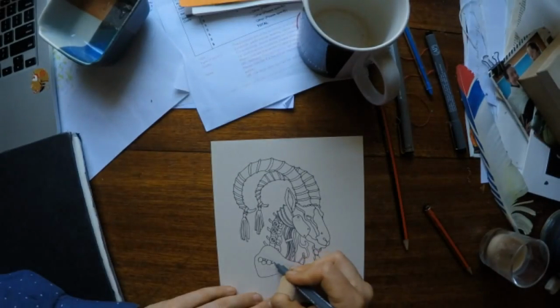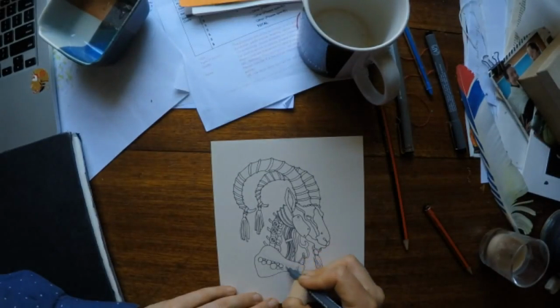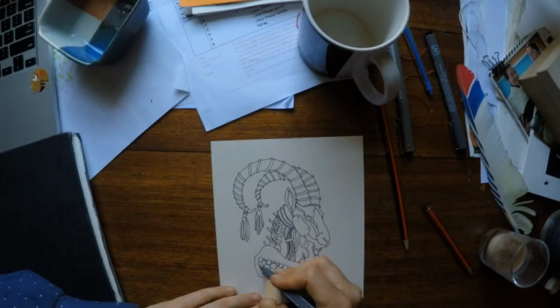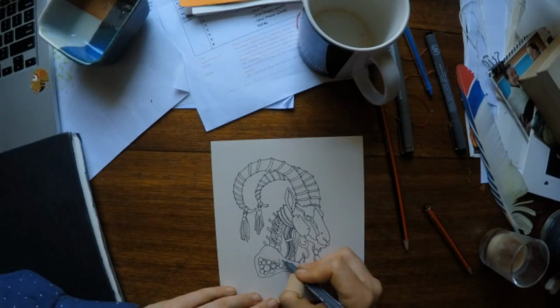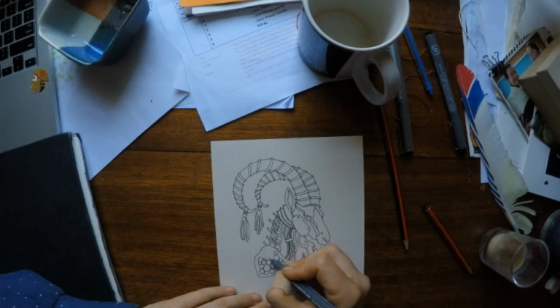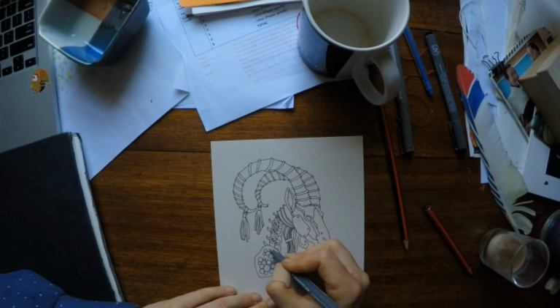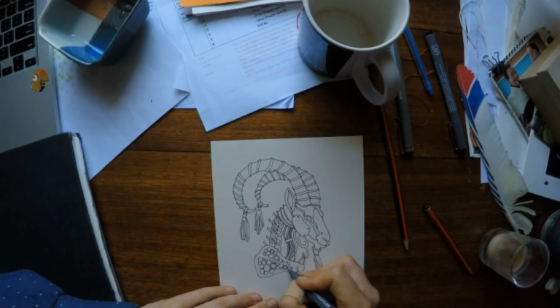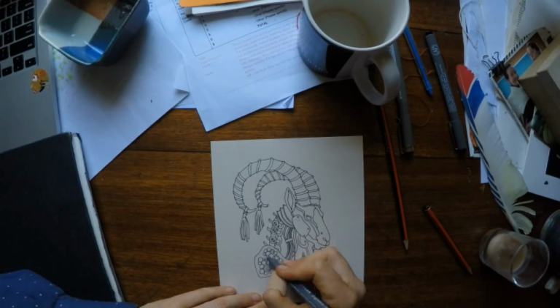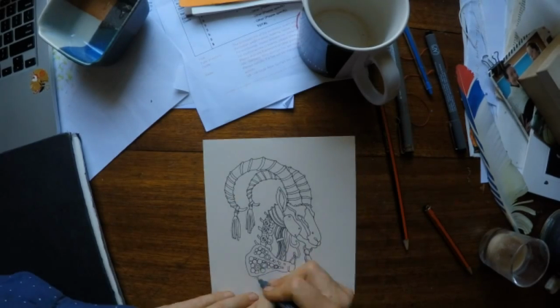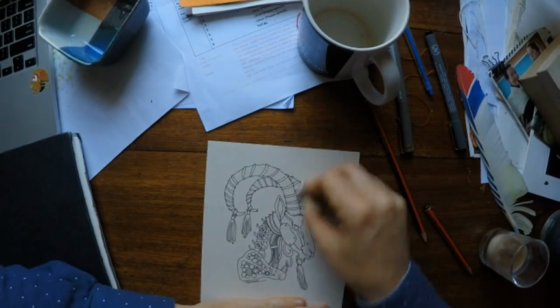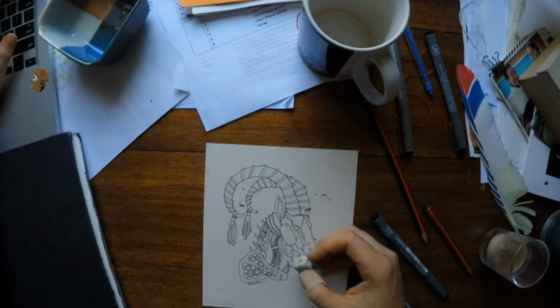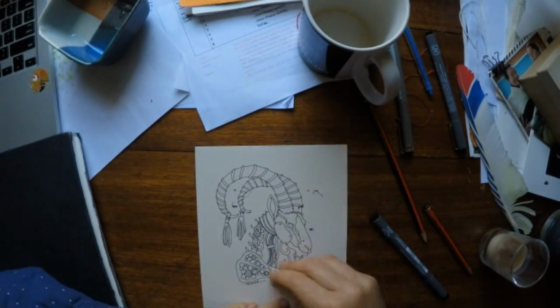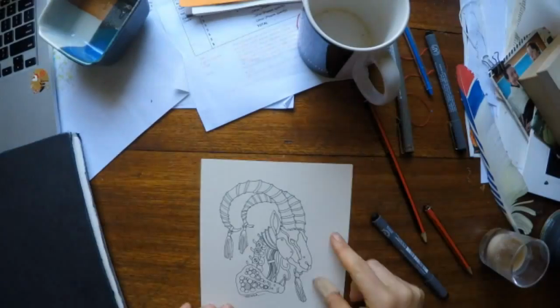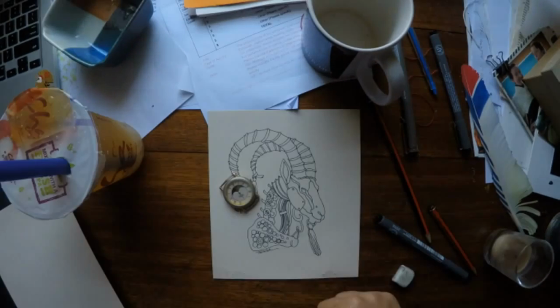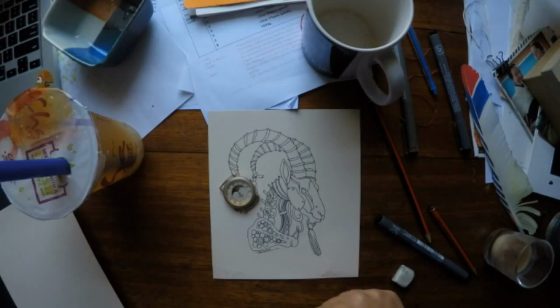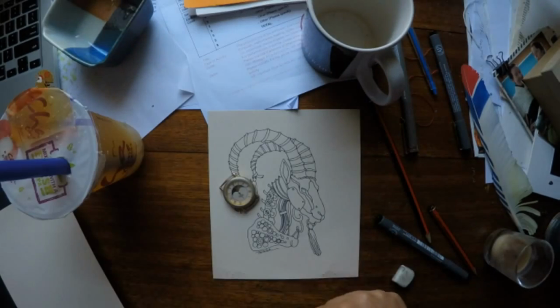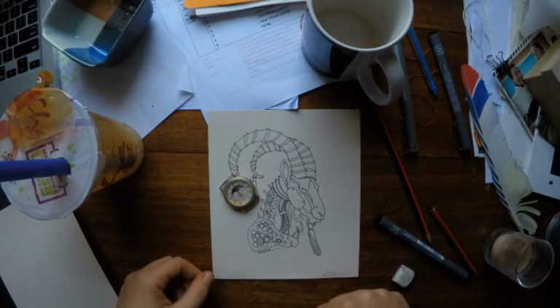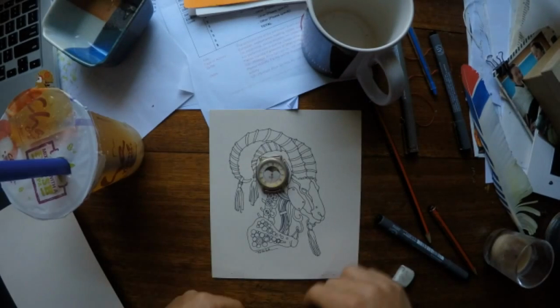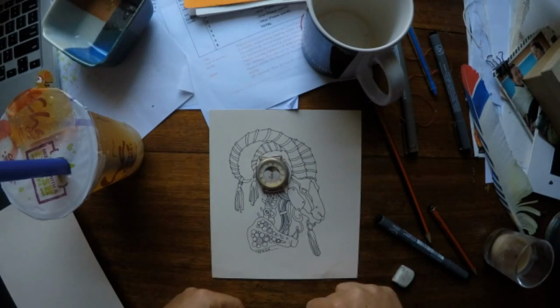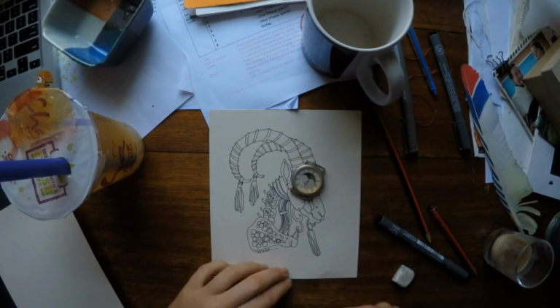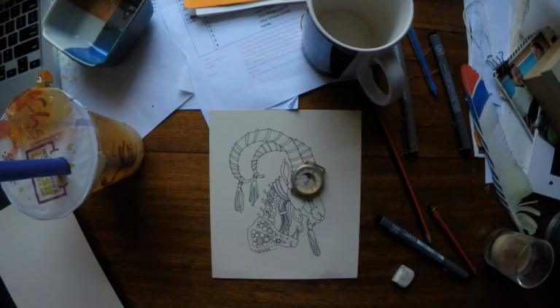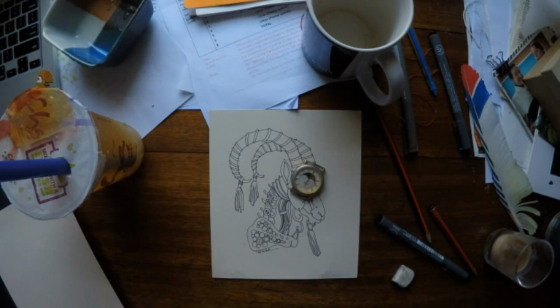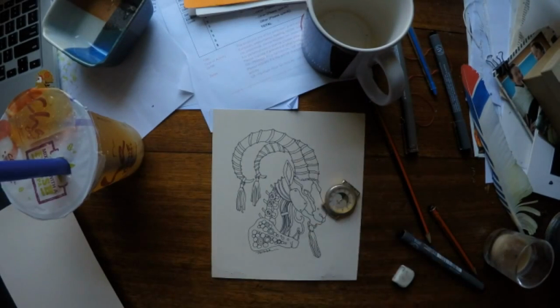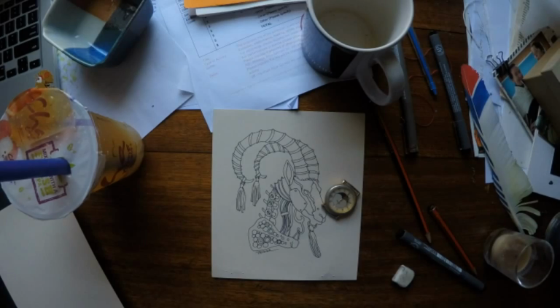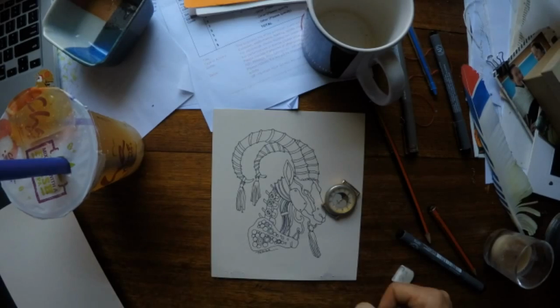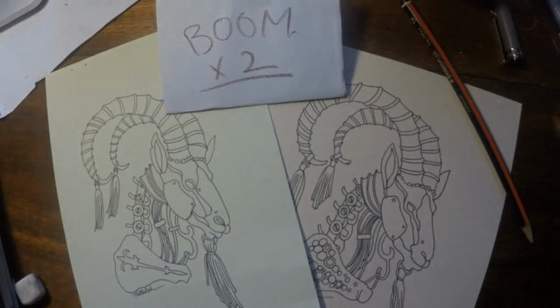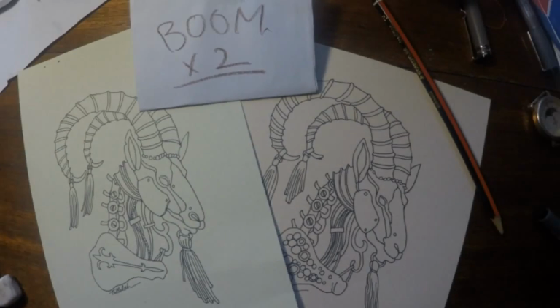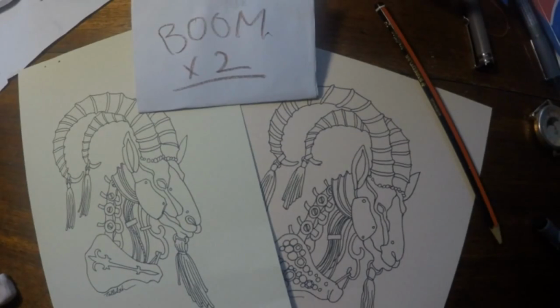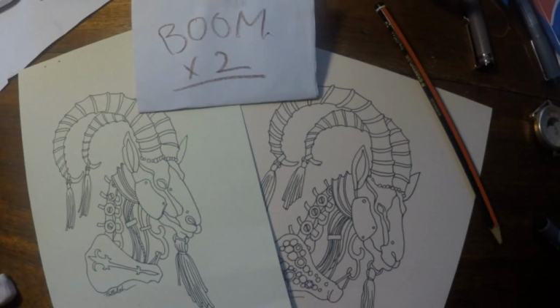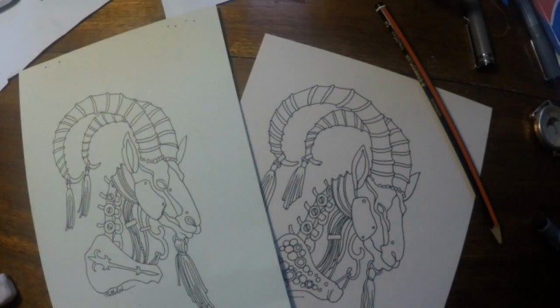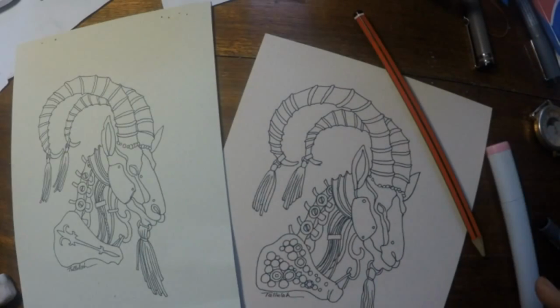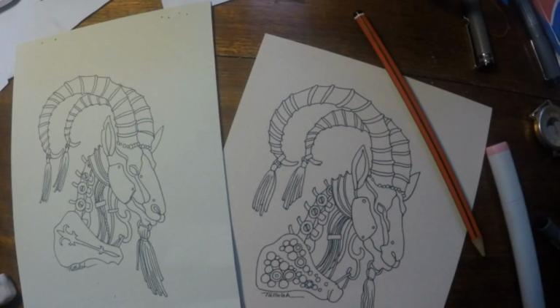Here I'm putting in the shoulder blade — and tick tick tick tick boom, magically two of them.